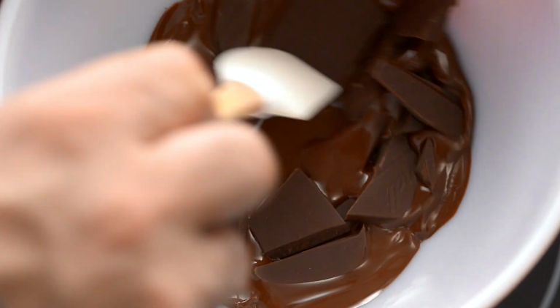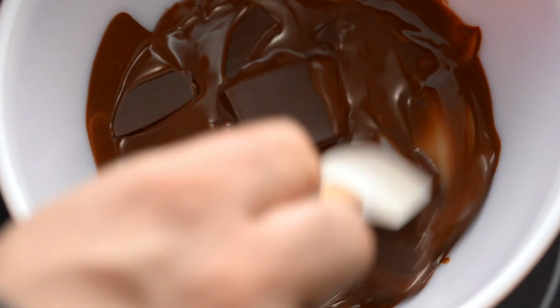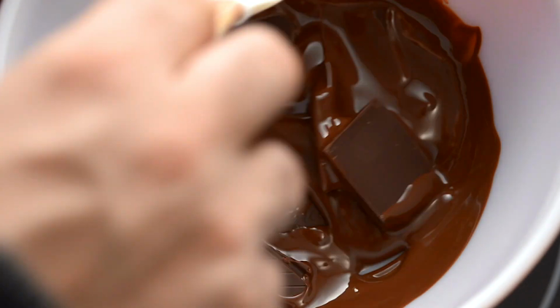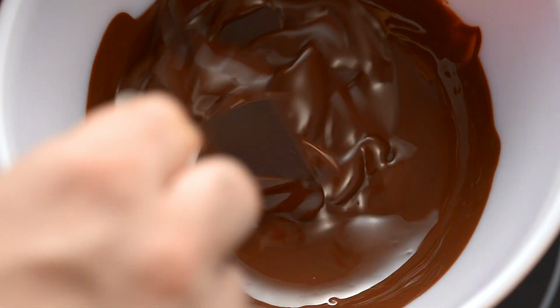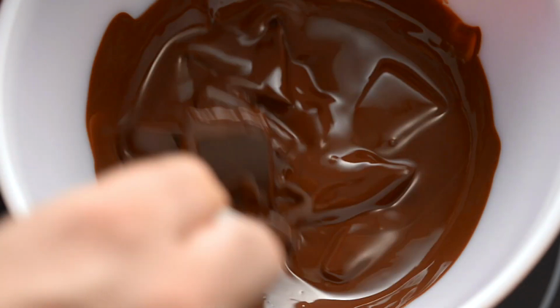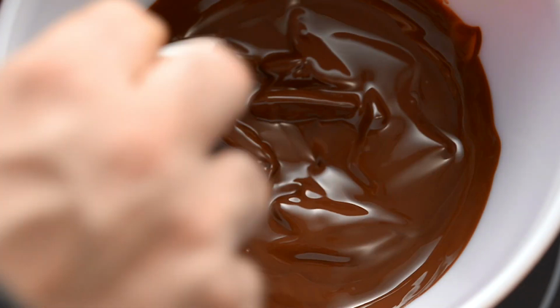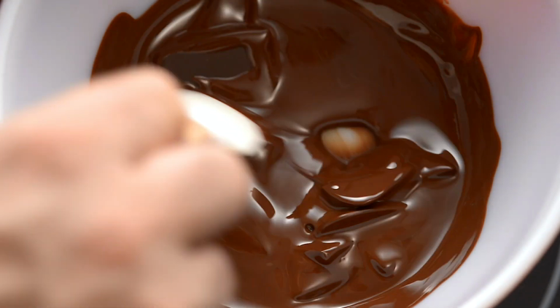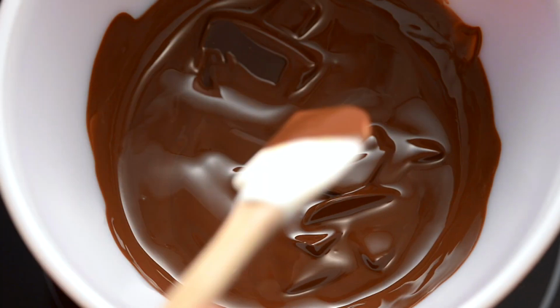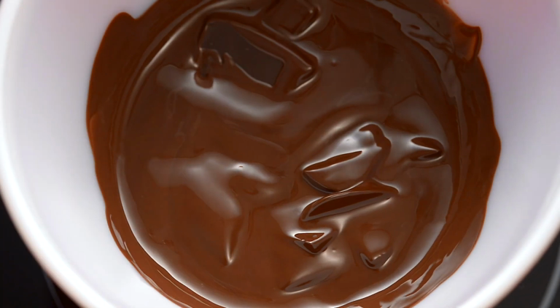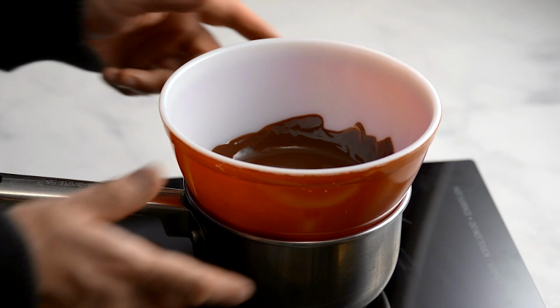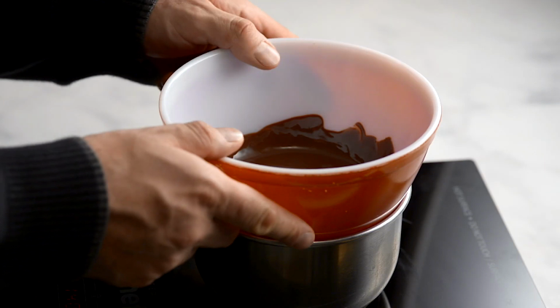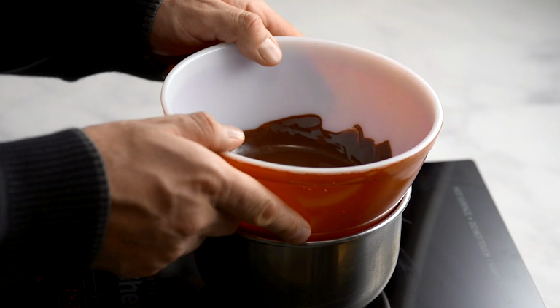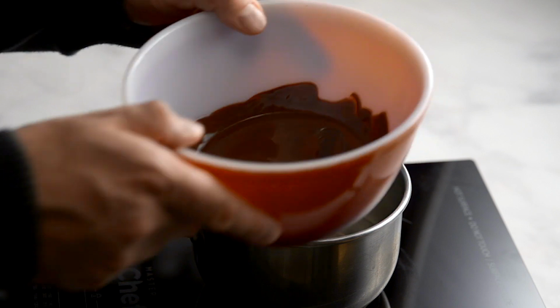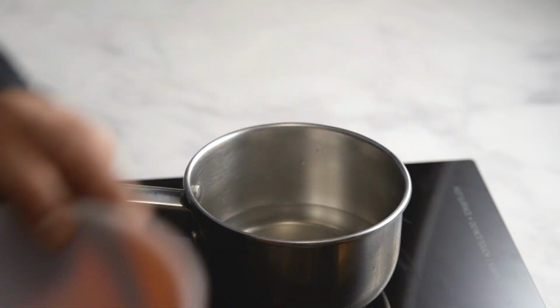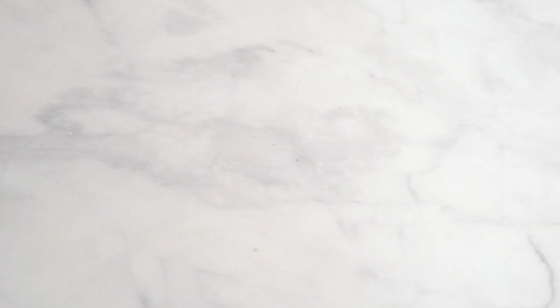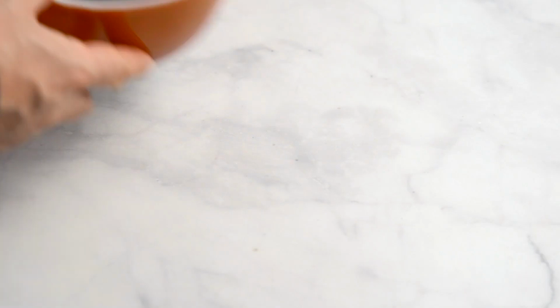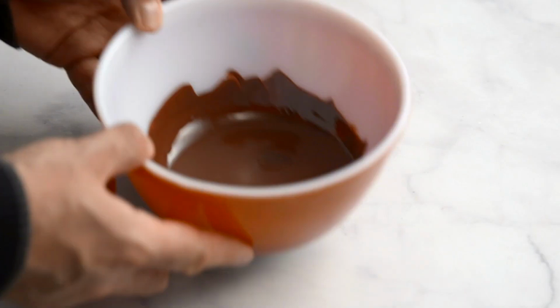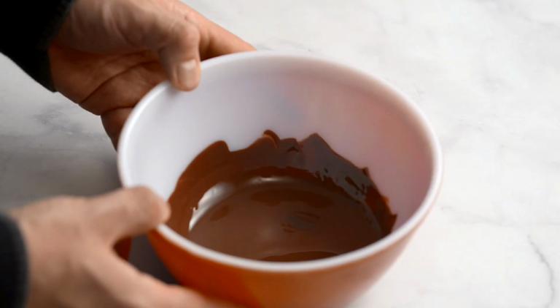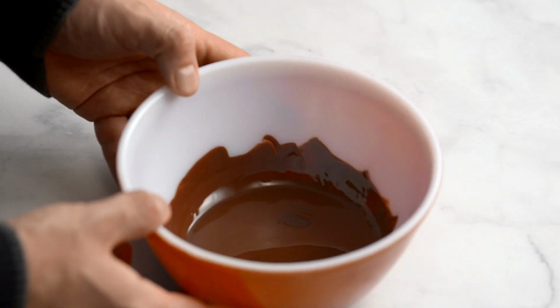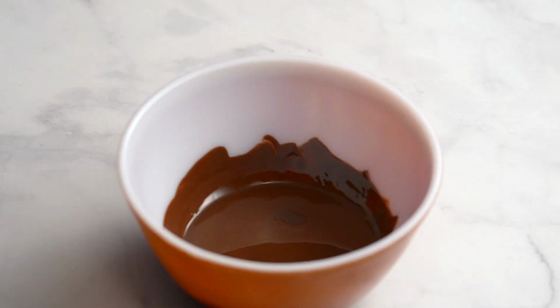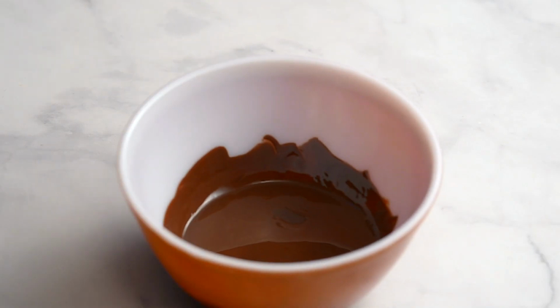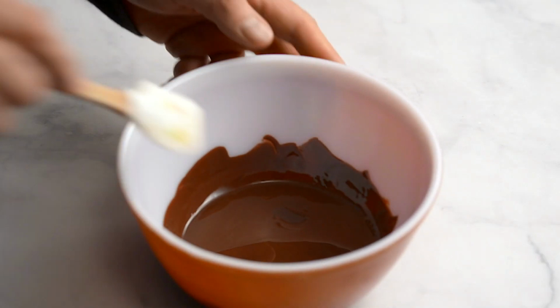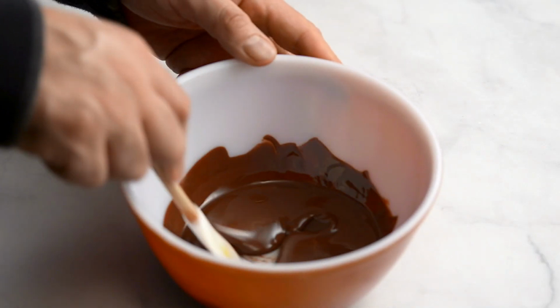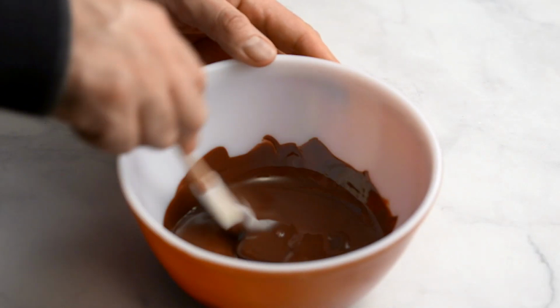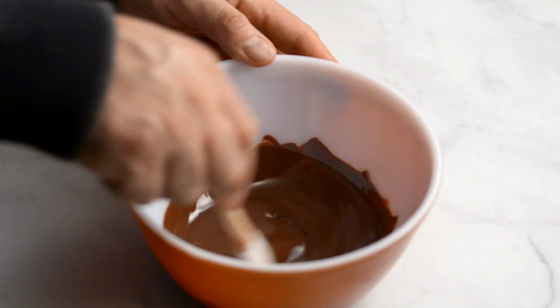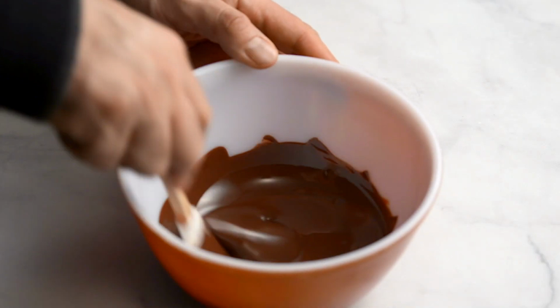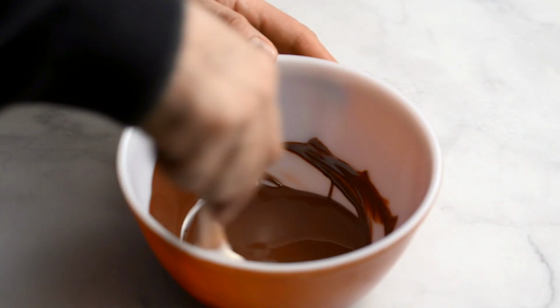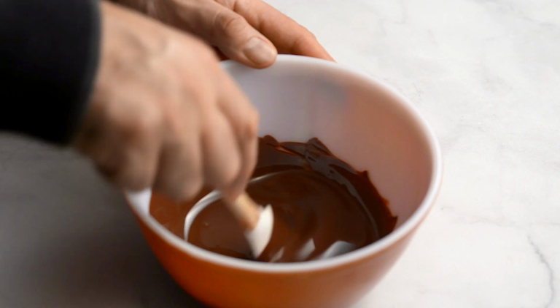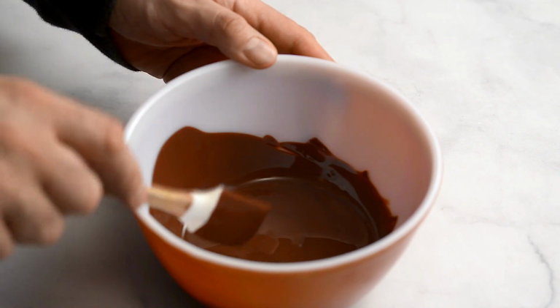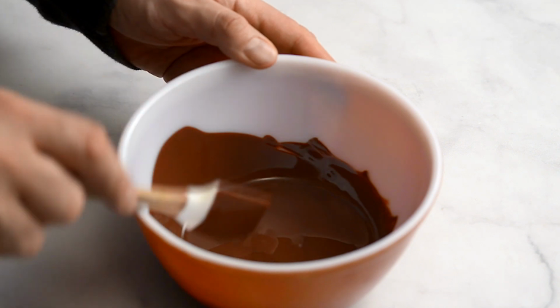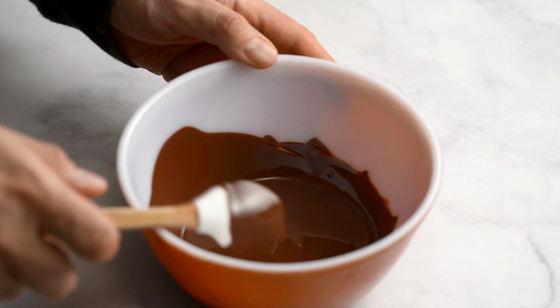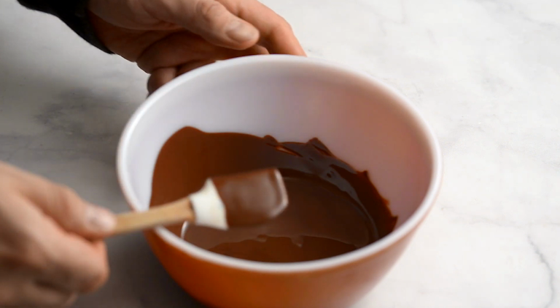Stir the chocolate. When almost all the chocolate has melted, remove from the heat and stir again until it's all melted. Set aside to cool.